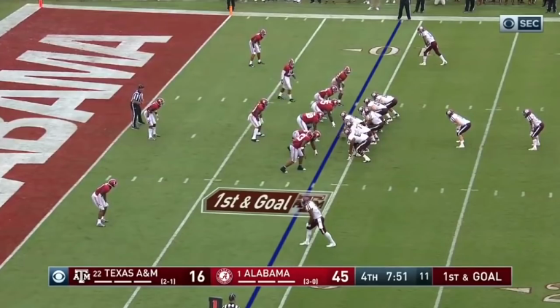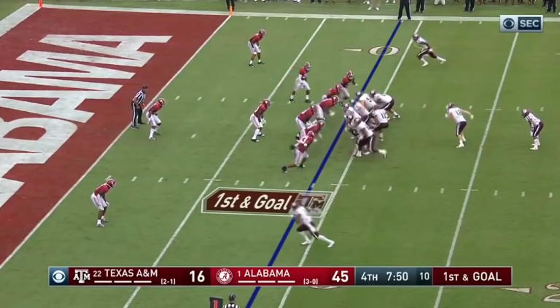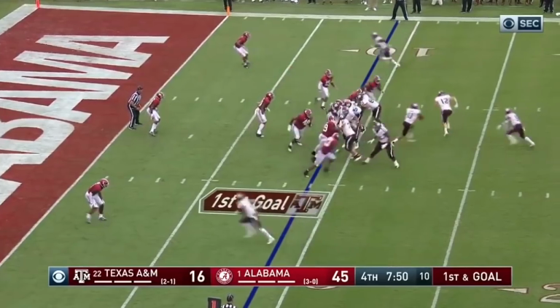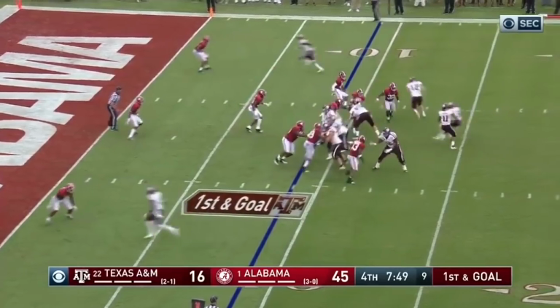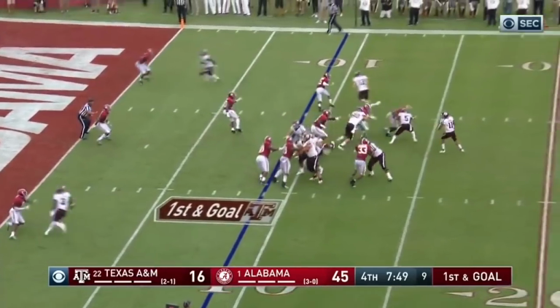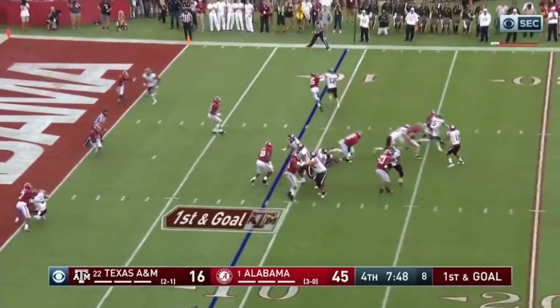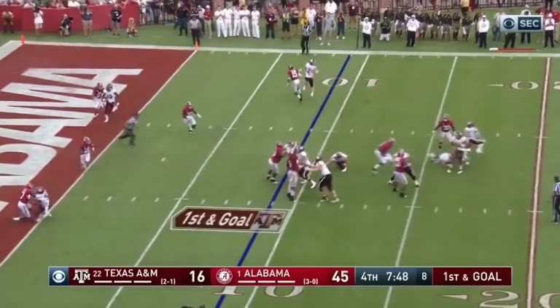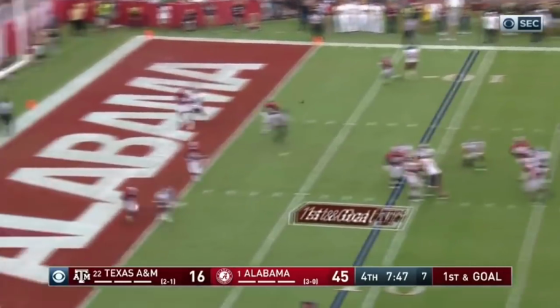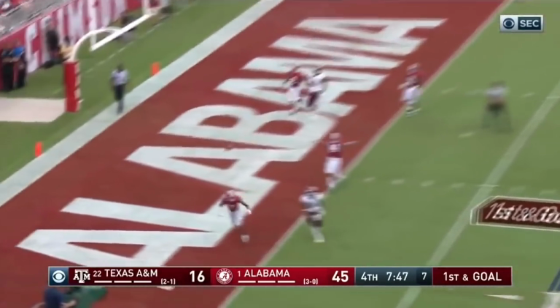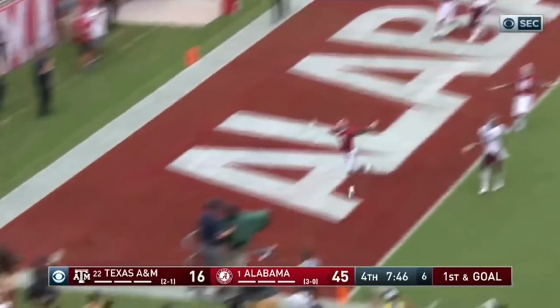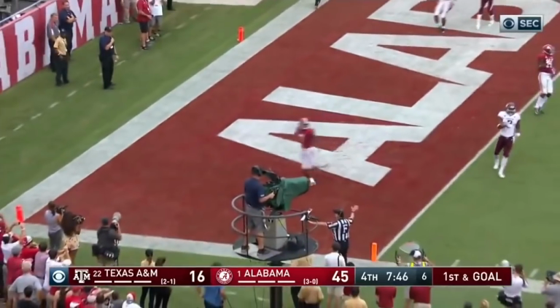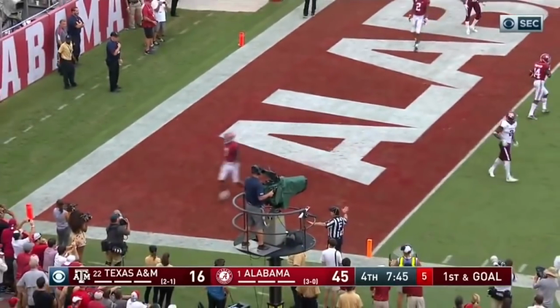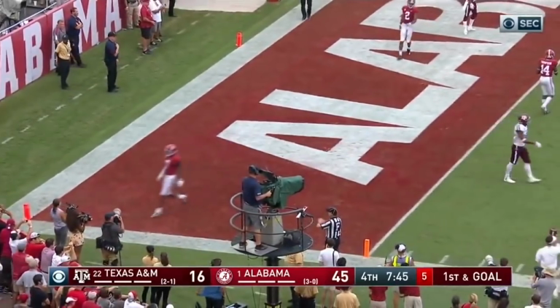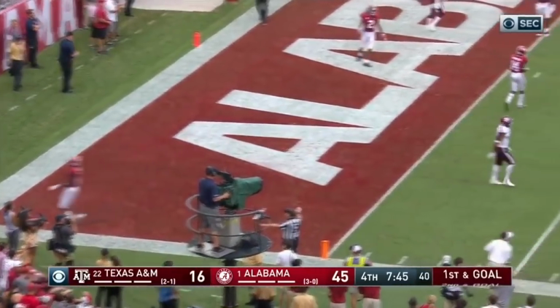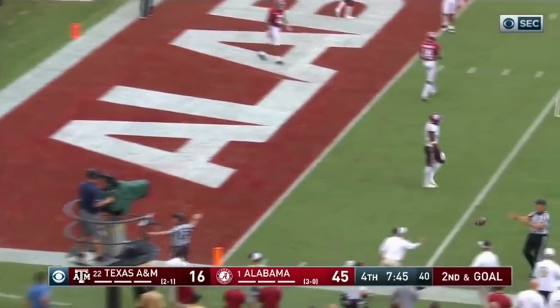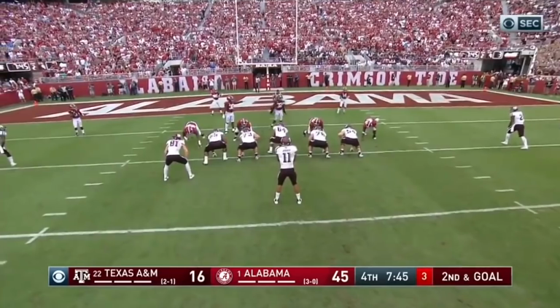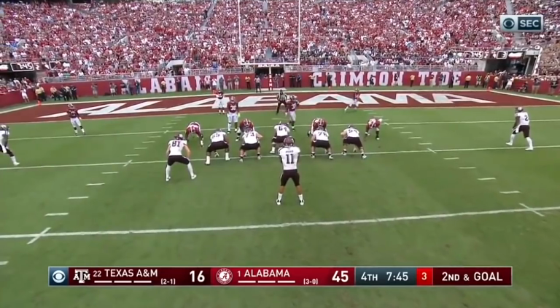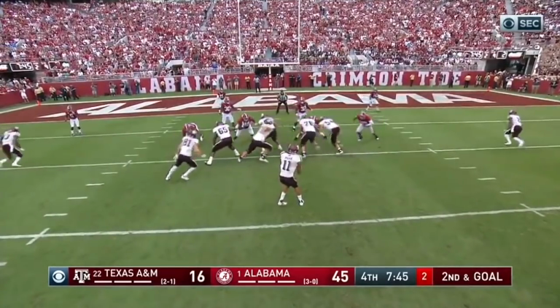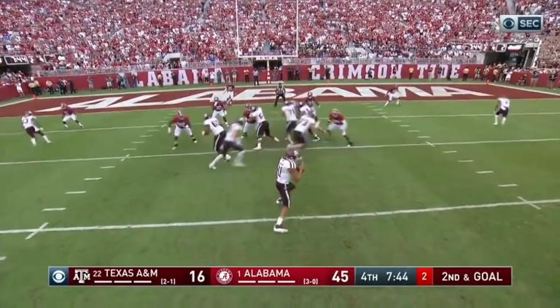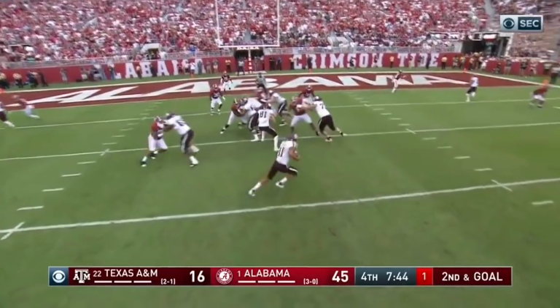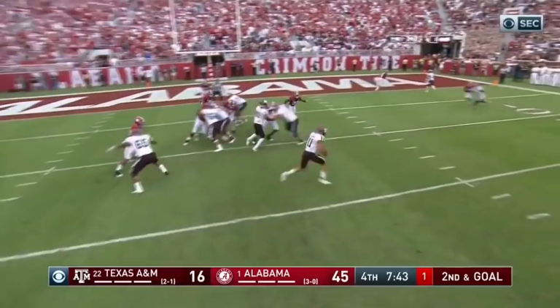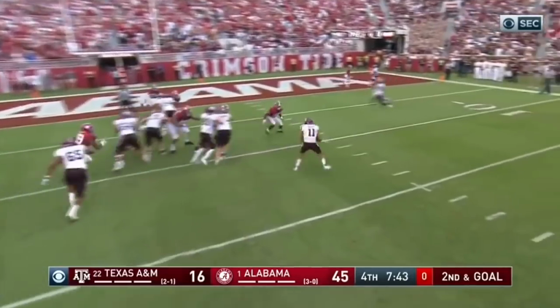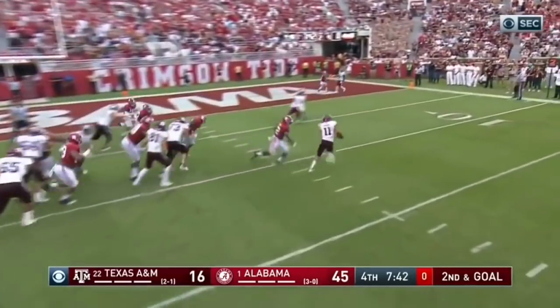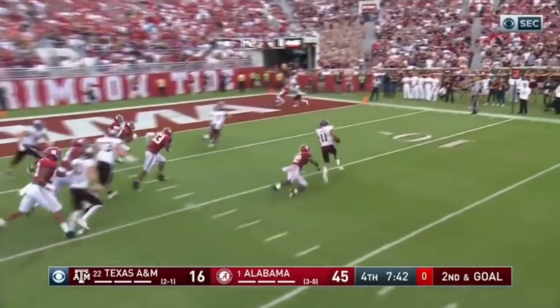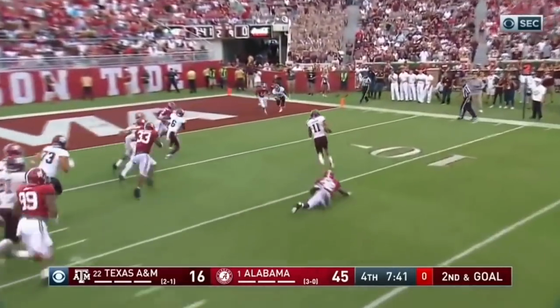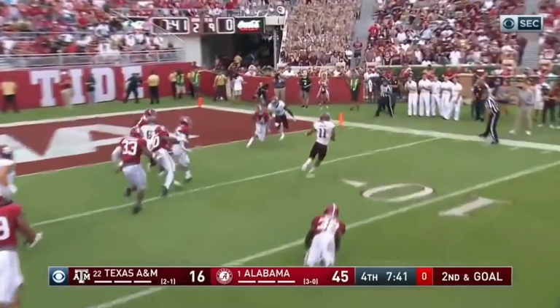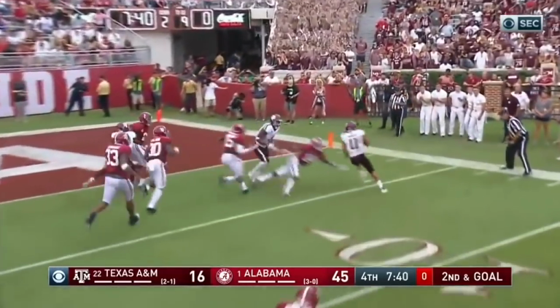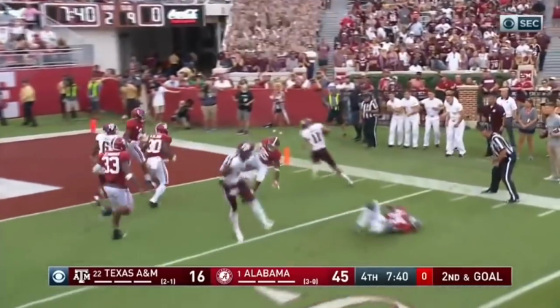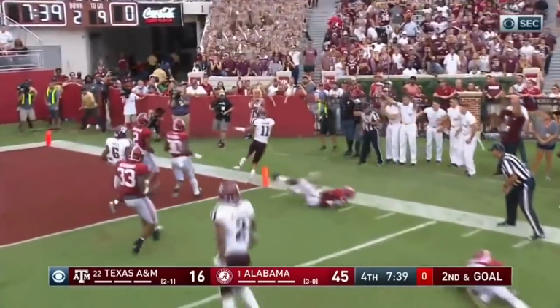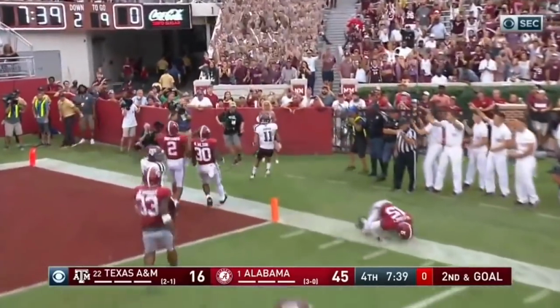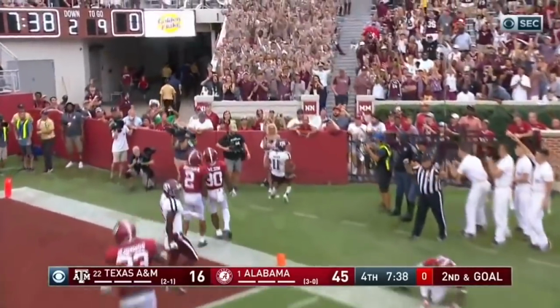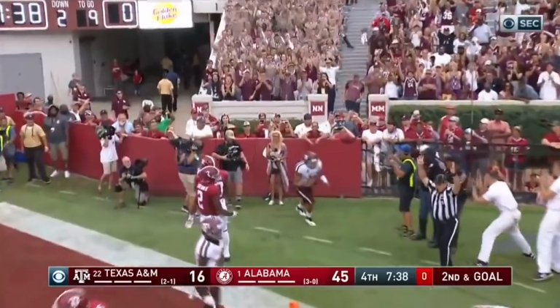Mond — play fake to the end zone from the nine. Mond, quarterback draw, trying to get to the edge. Trying to get to the pylon, and did. Touchdown, A&M.